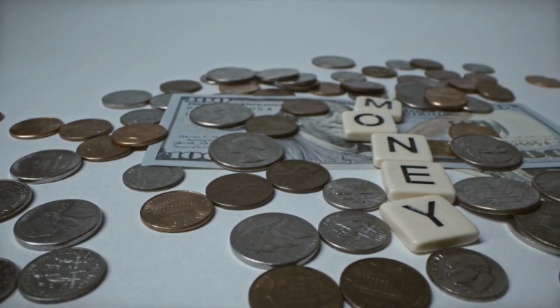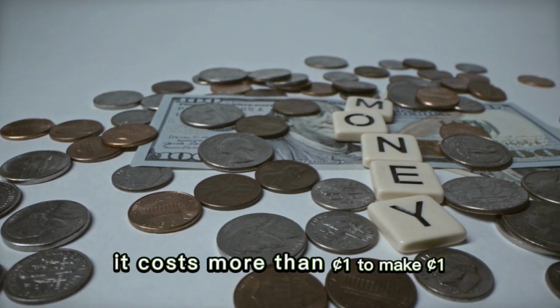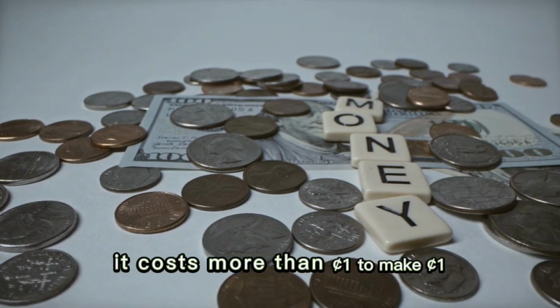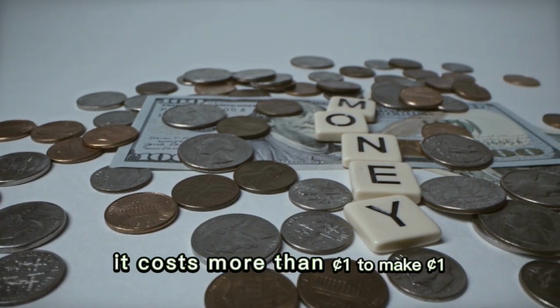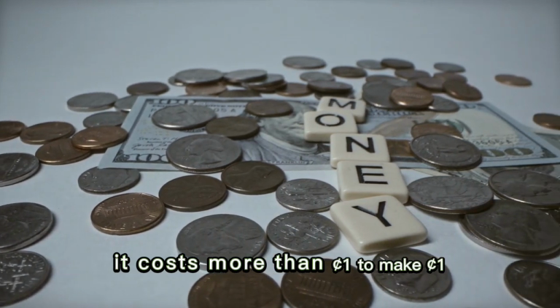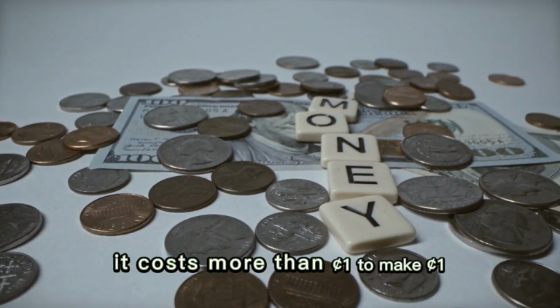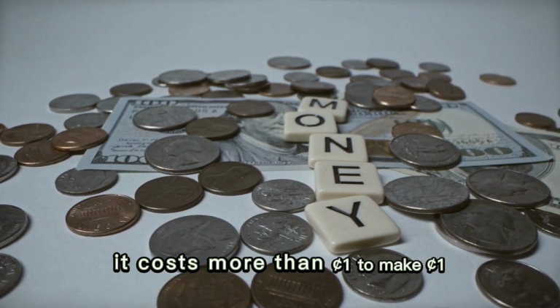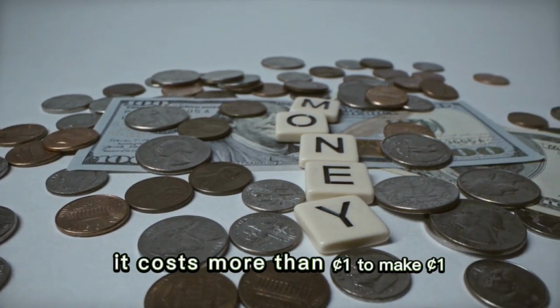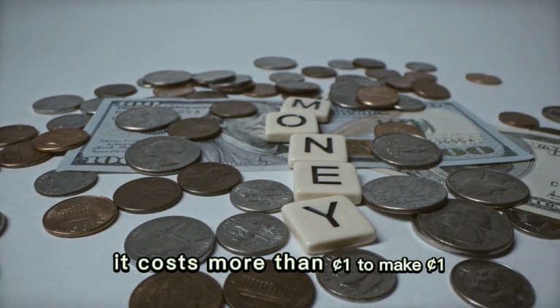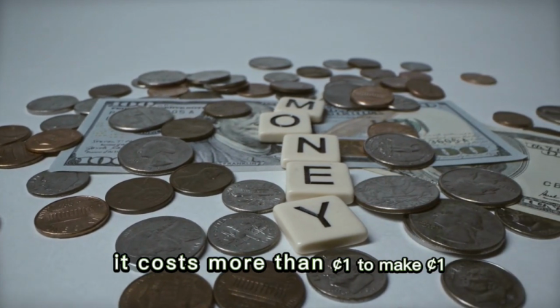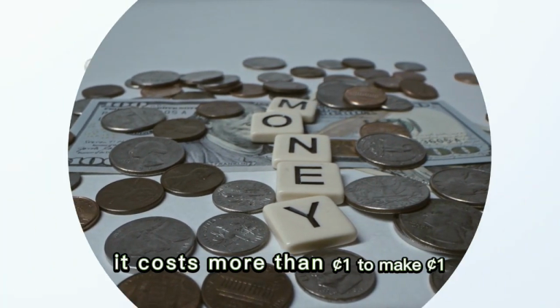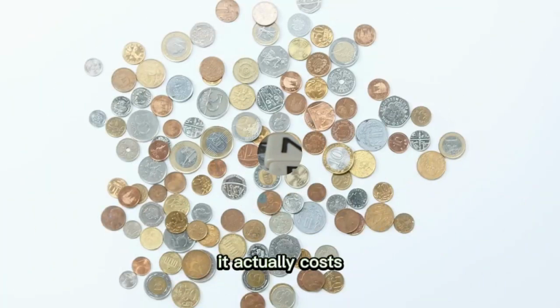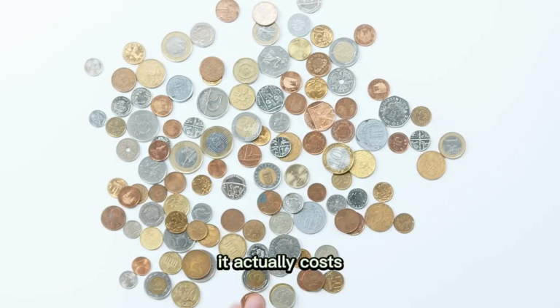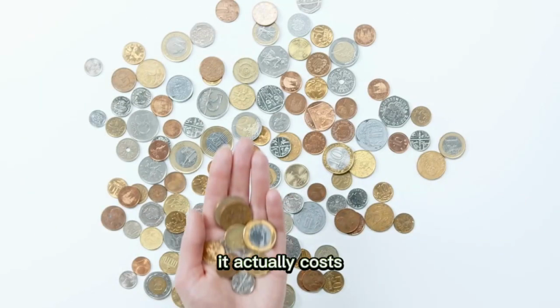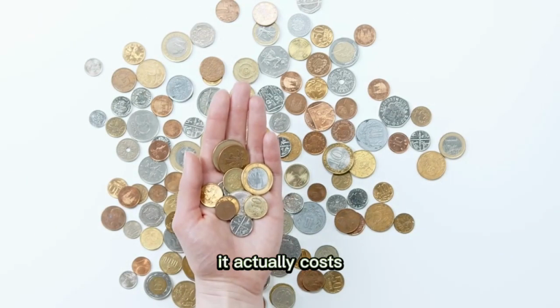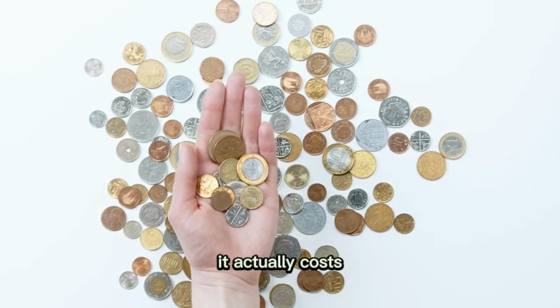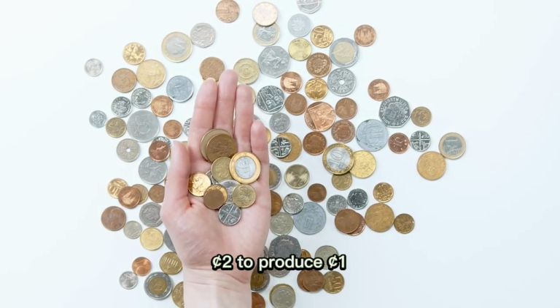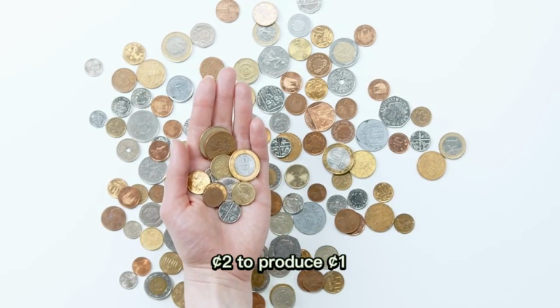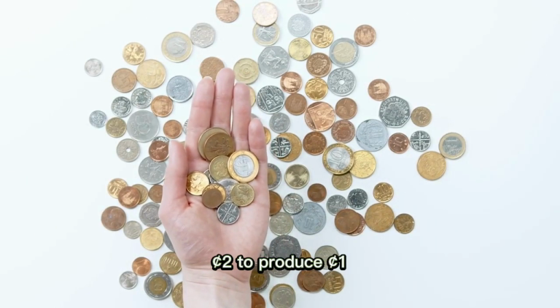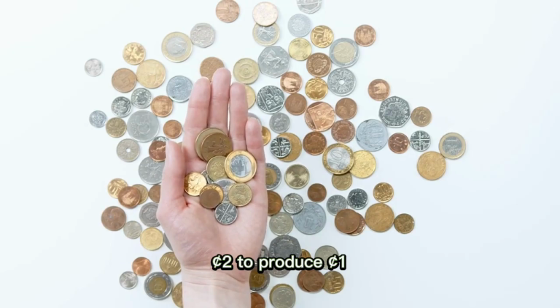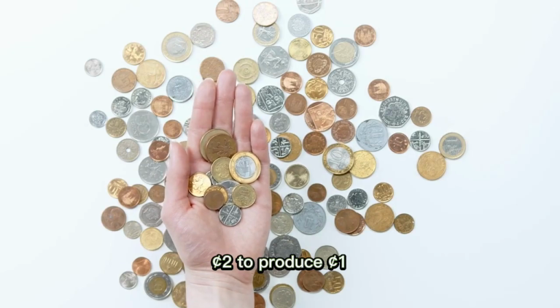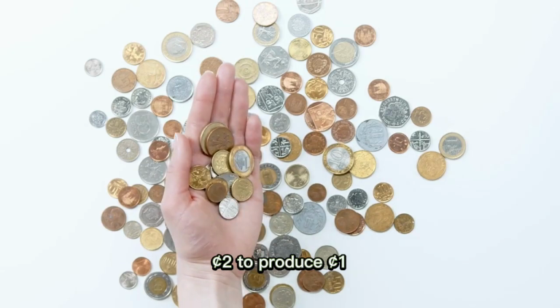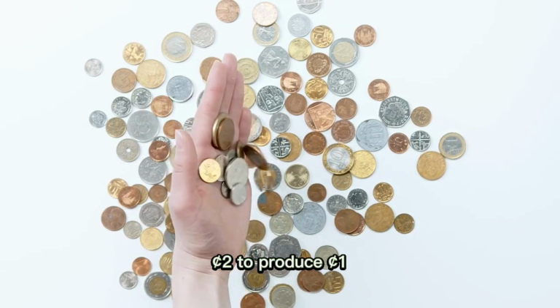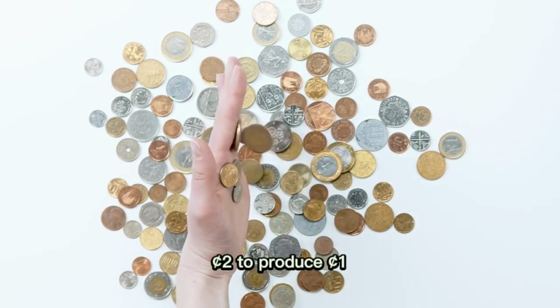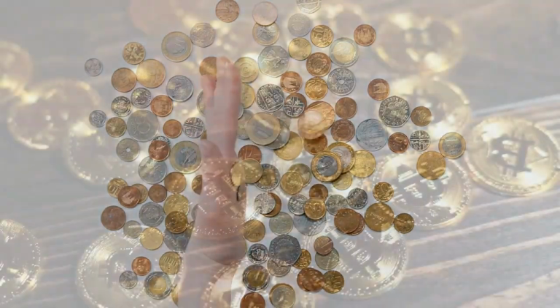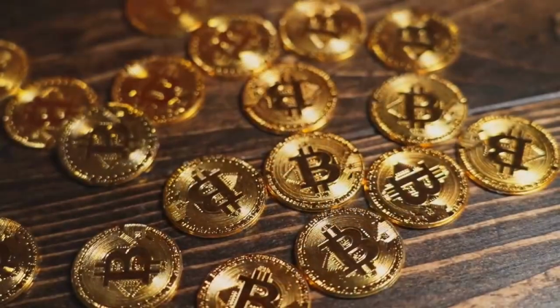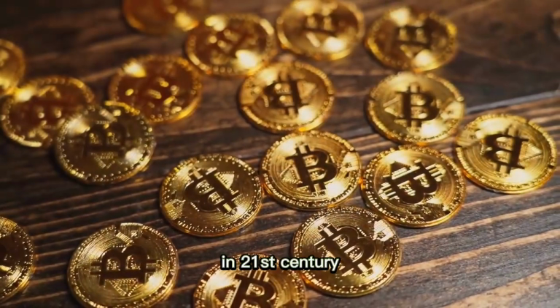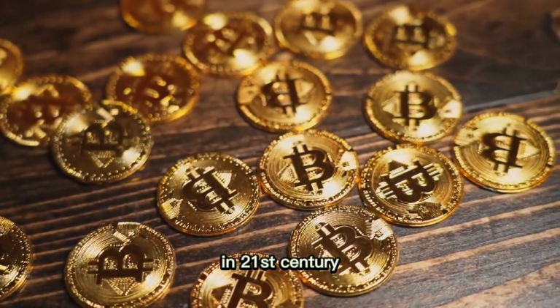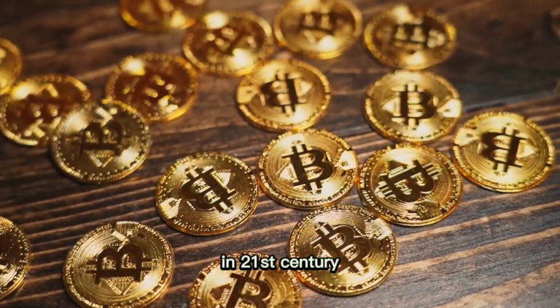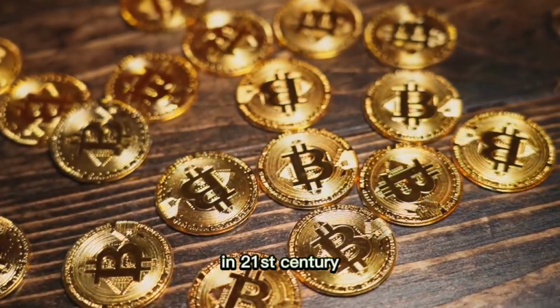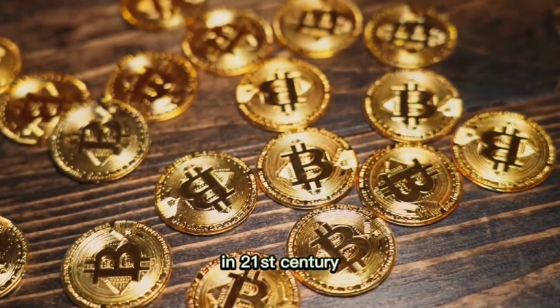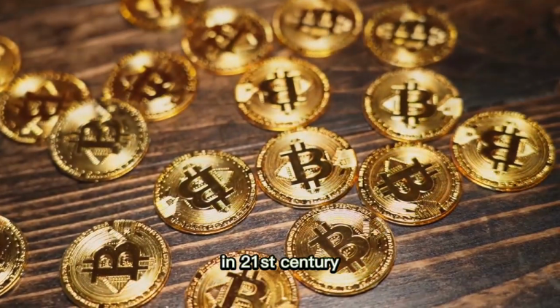It costs more than a cent to make a cent. It actually costs two cents to produce one cent.